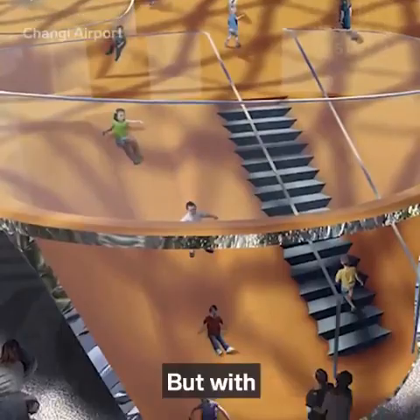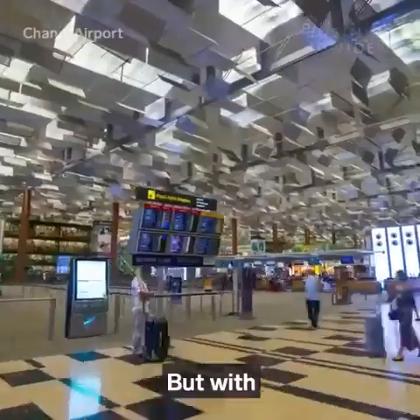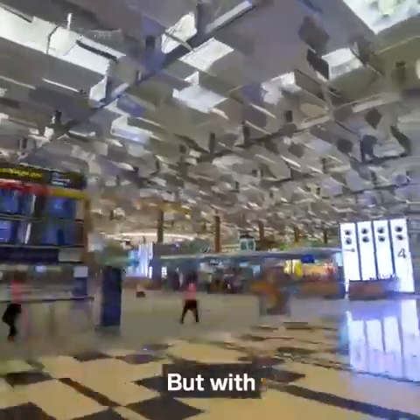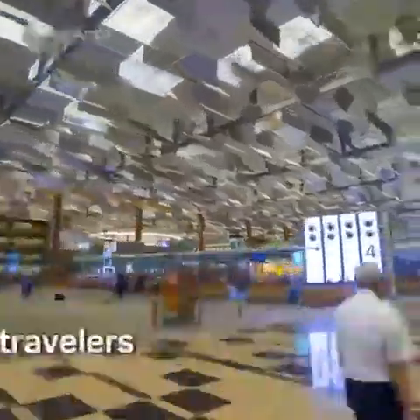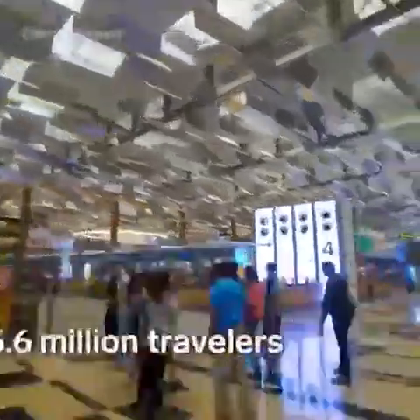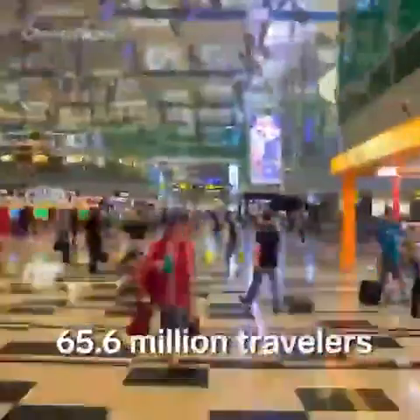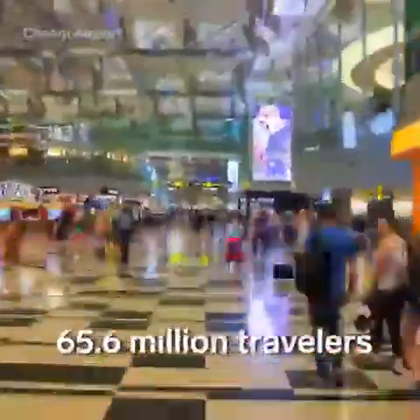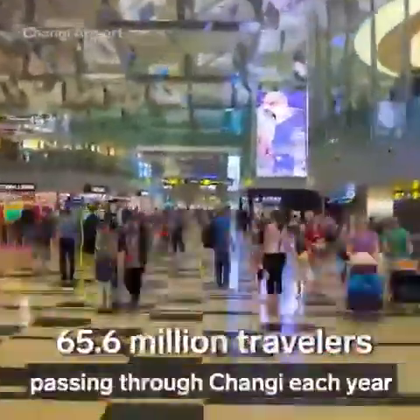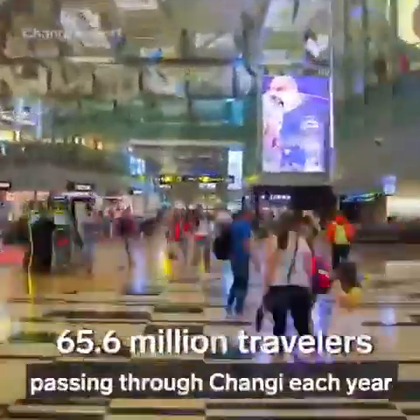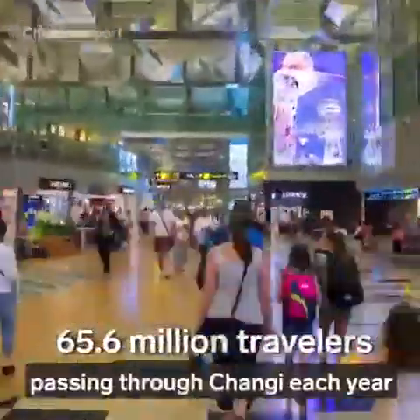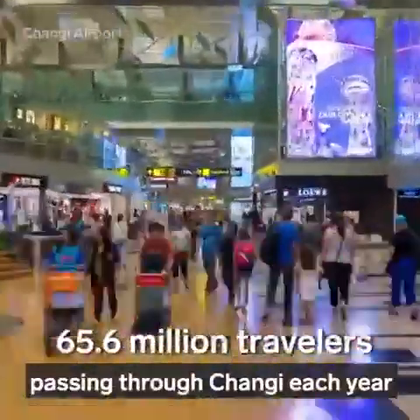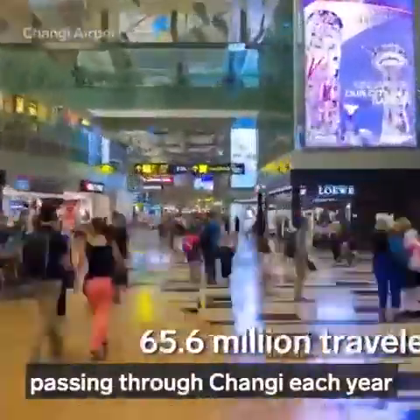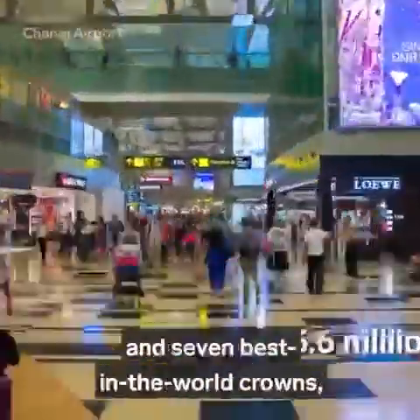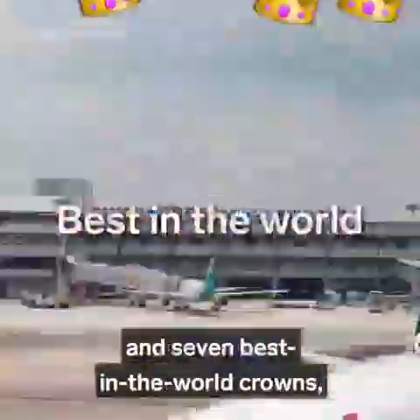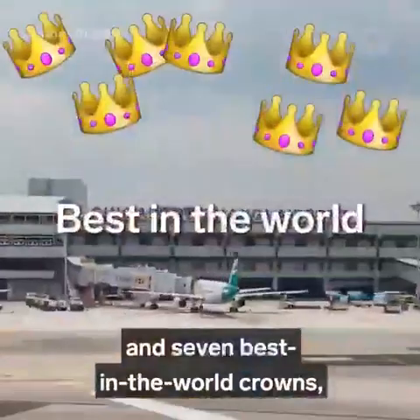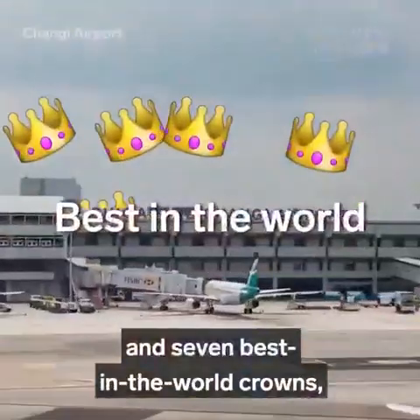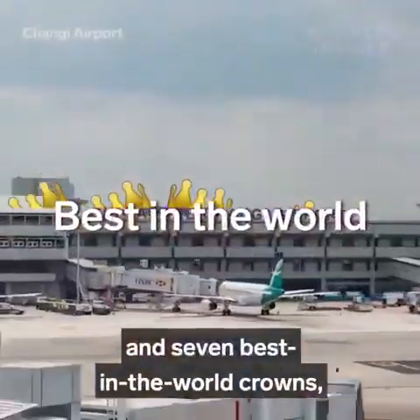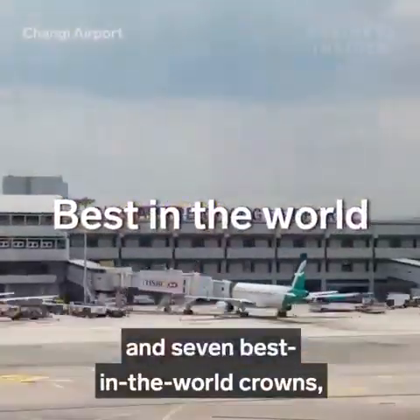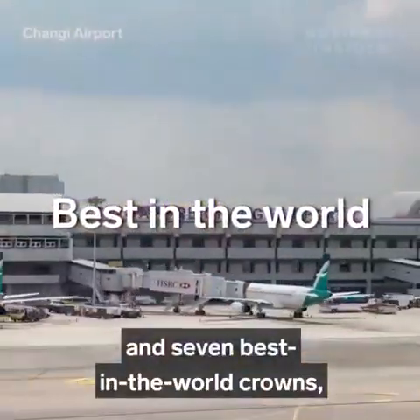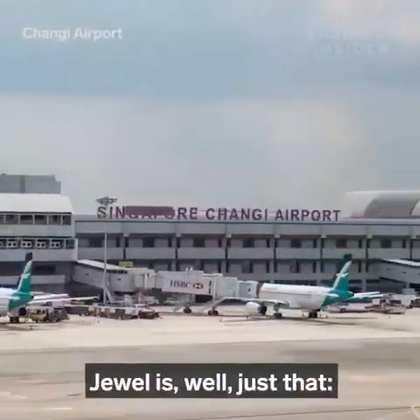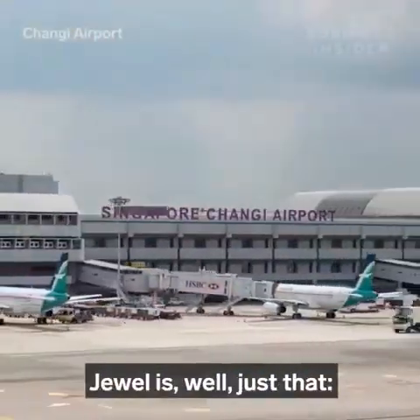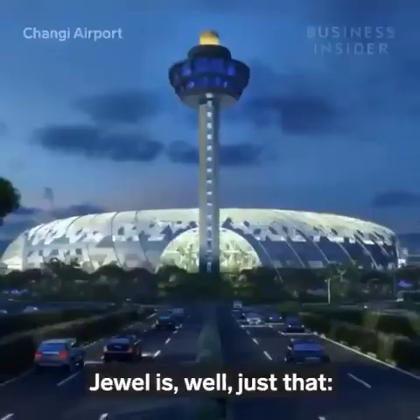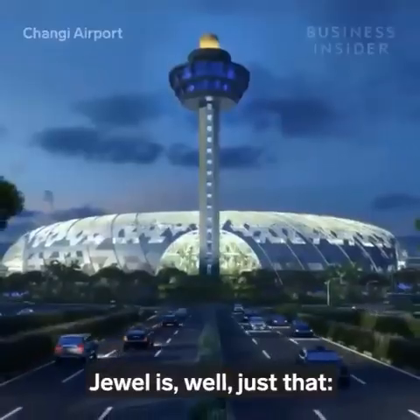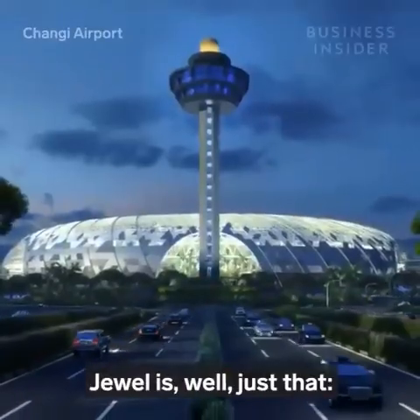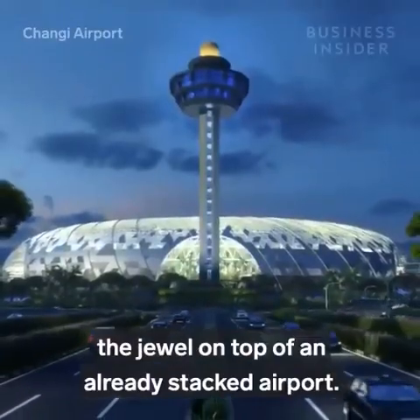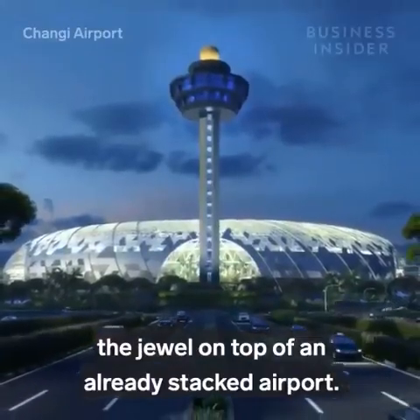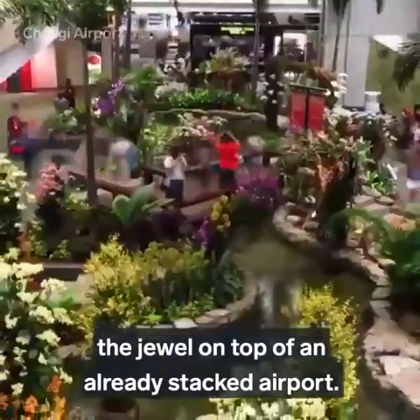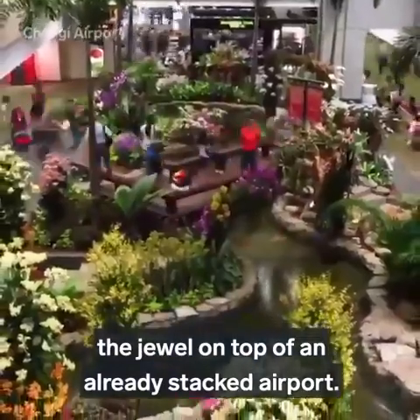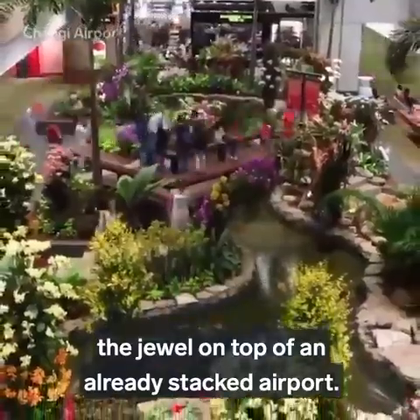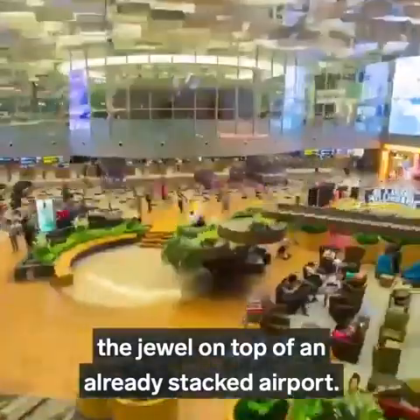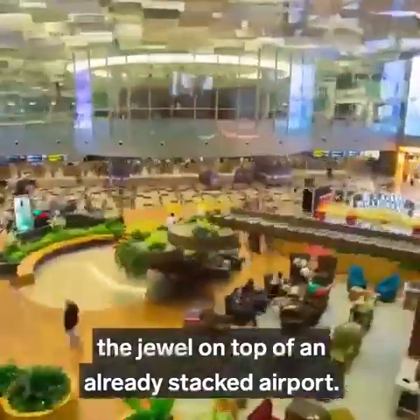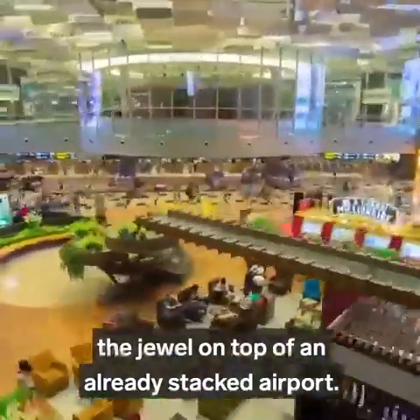With 65.6 million travelers passing through Changi each year and seven best-in-the-world crowns, Jewel is just that — the jewel on top of an already stacked airport.